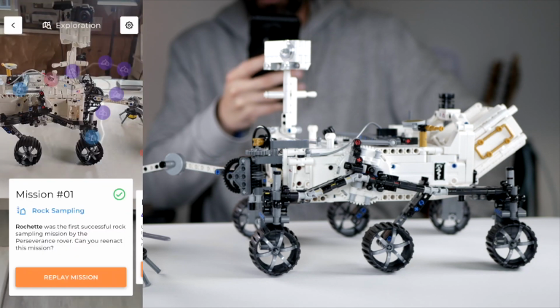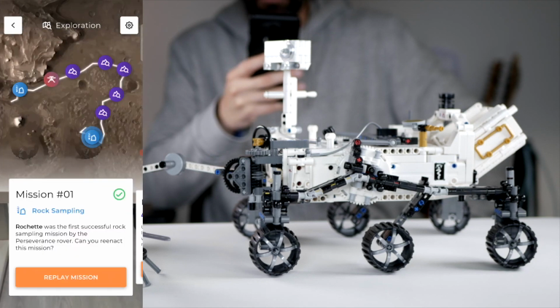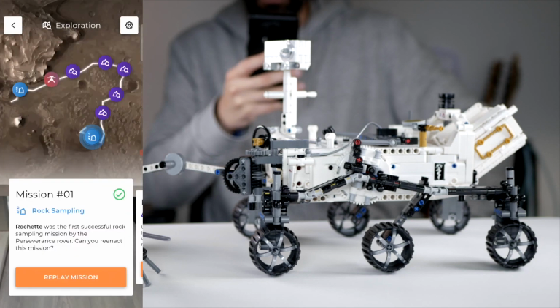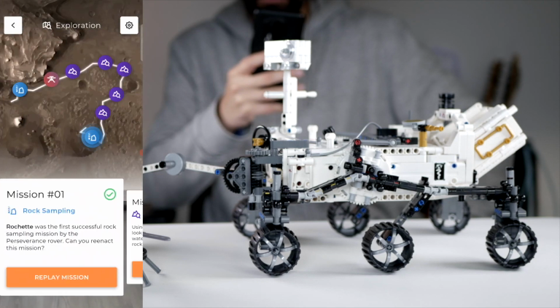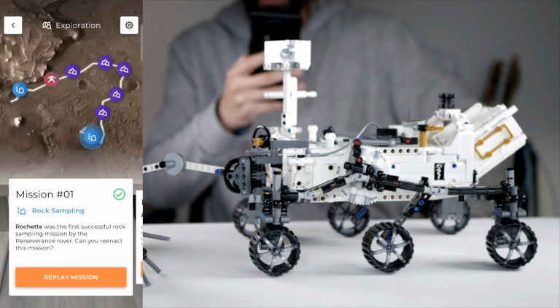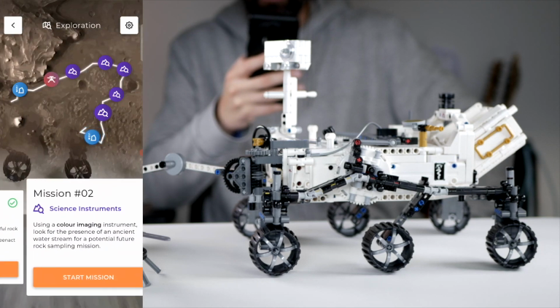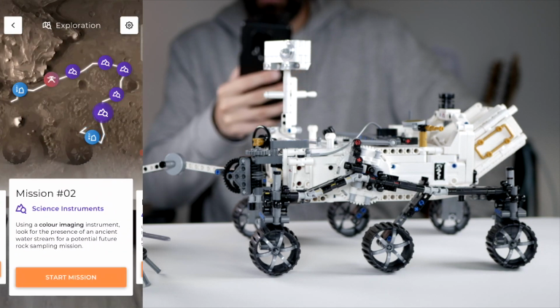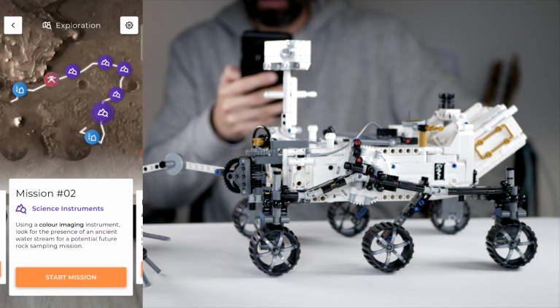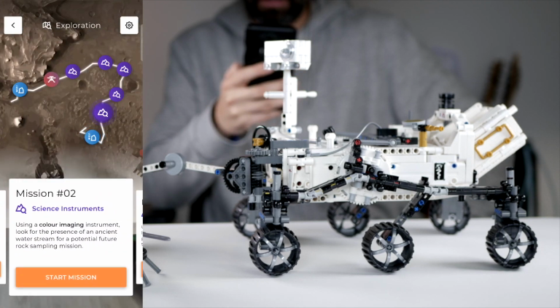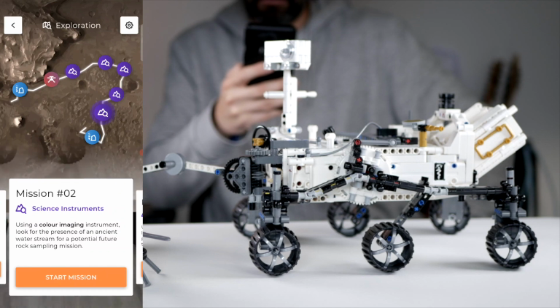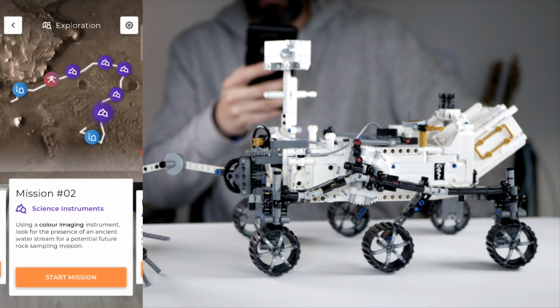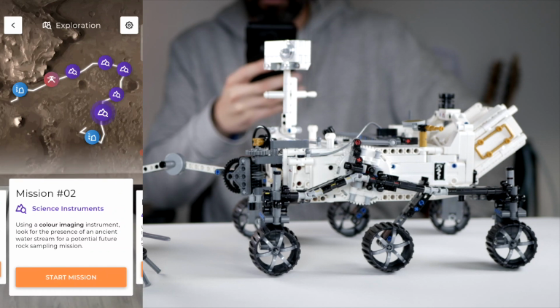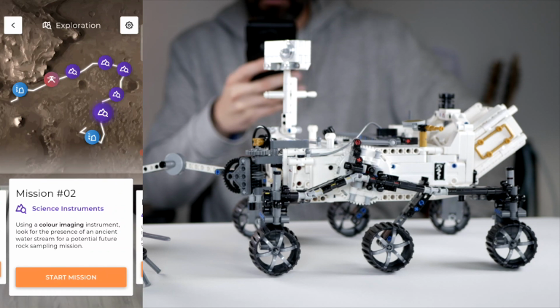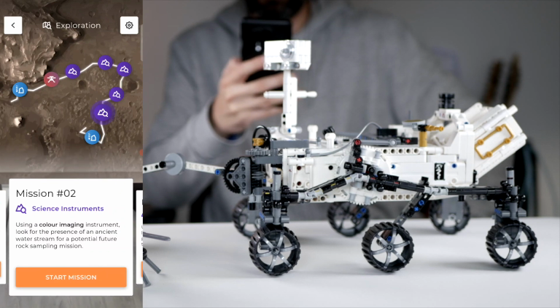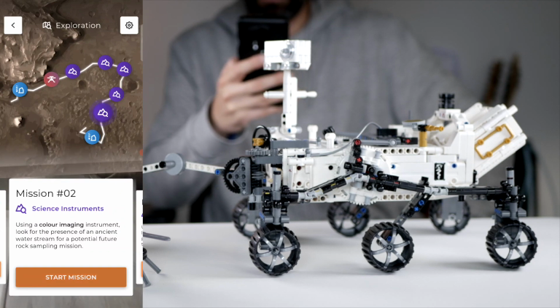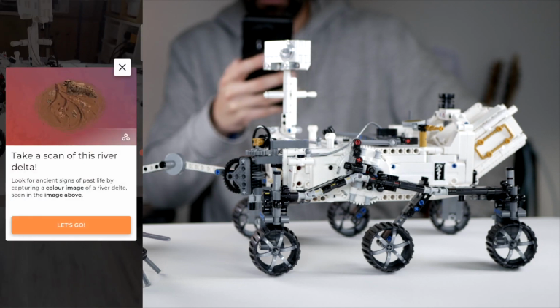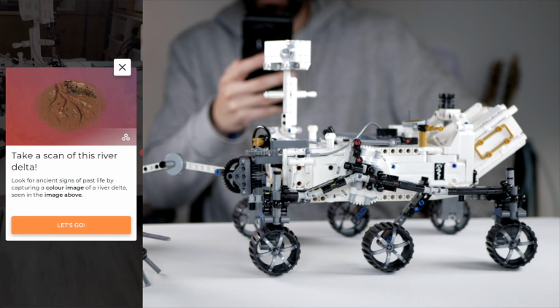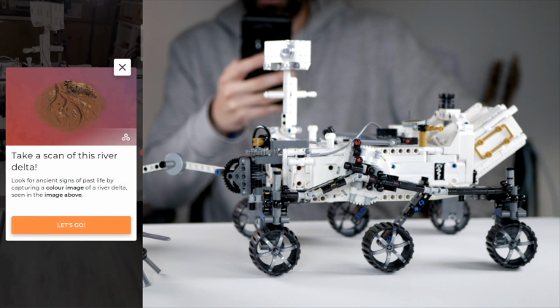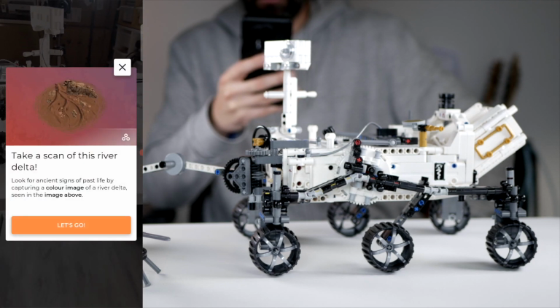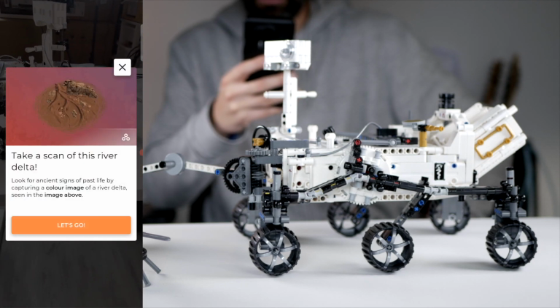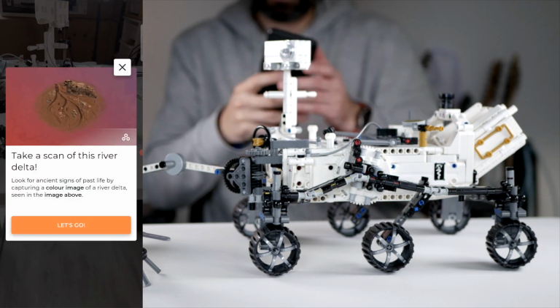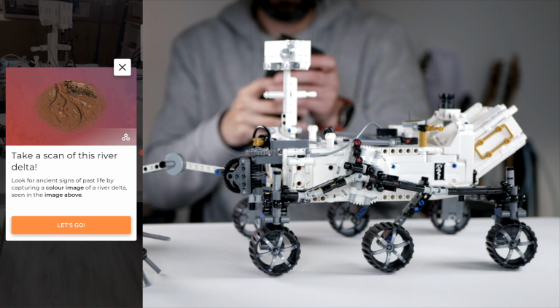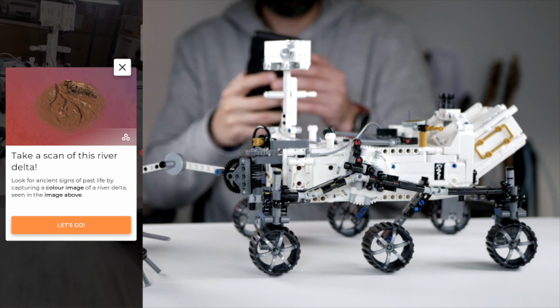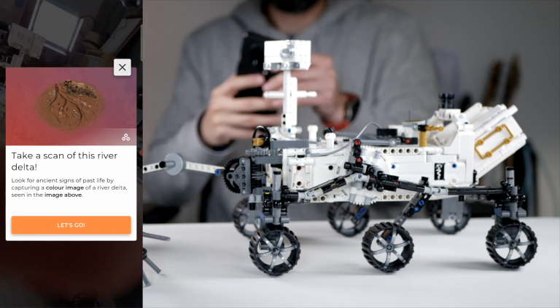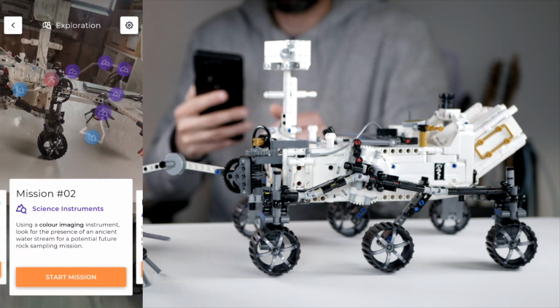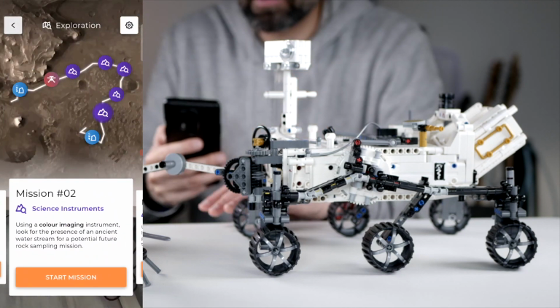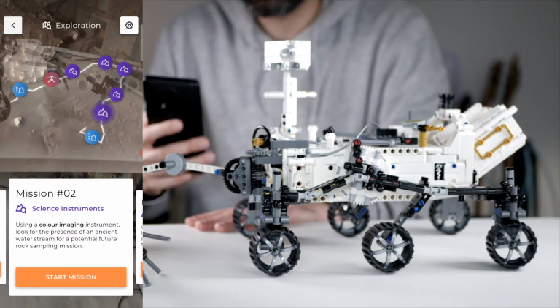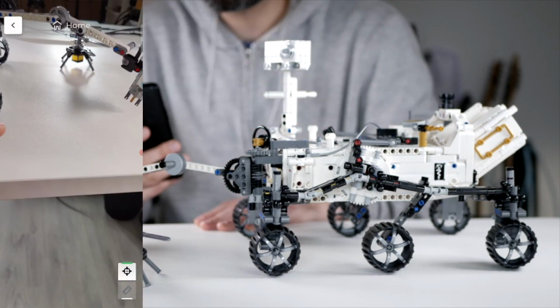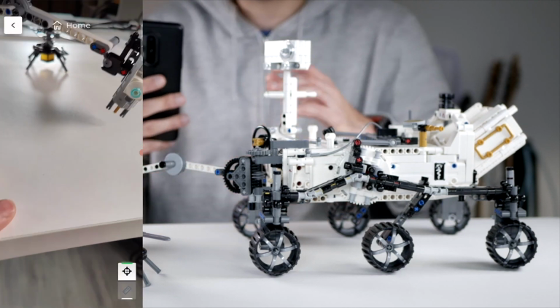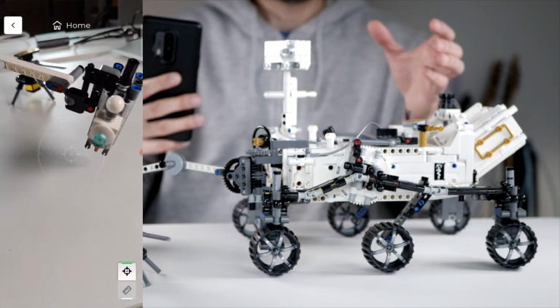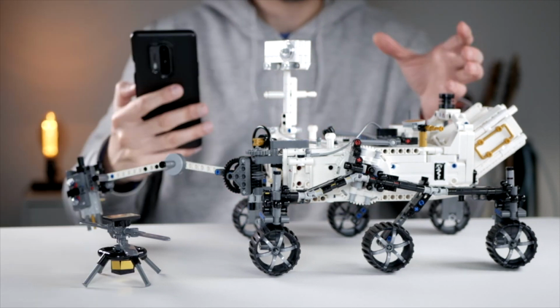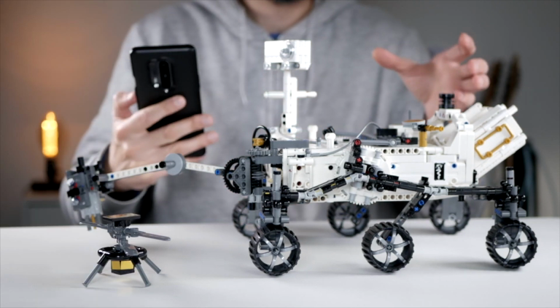You can see a few different missions here, like a scan of the river delta. This is pretty cool and it really adds to the fun you get with this set.